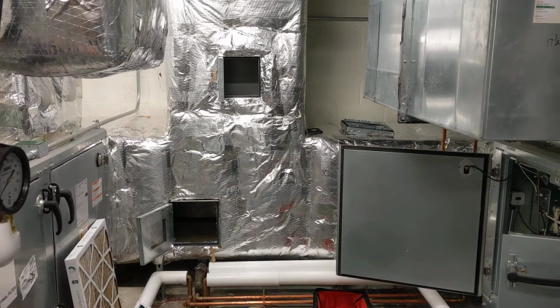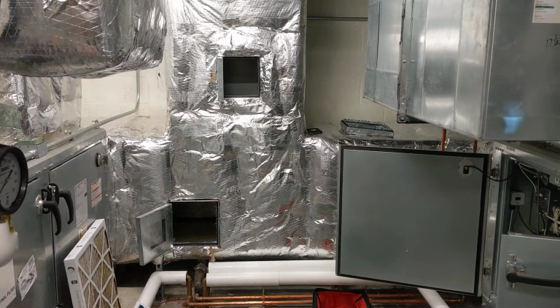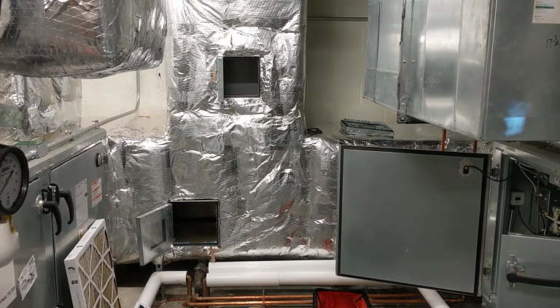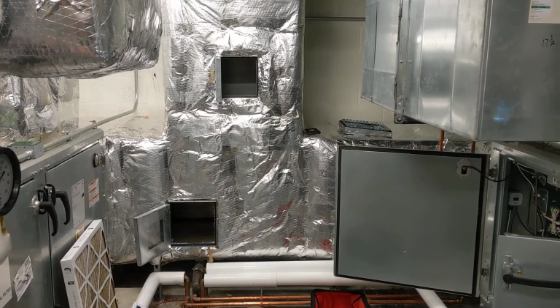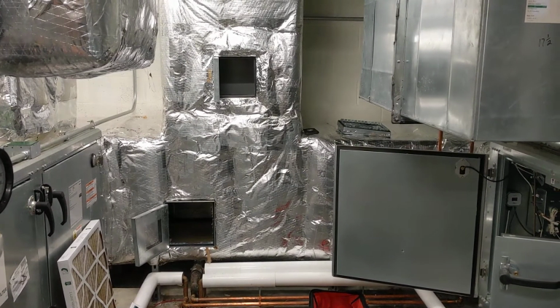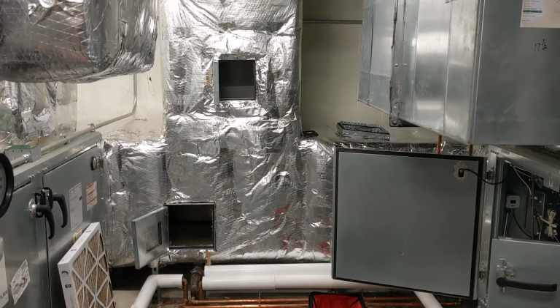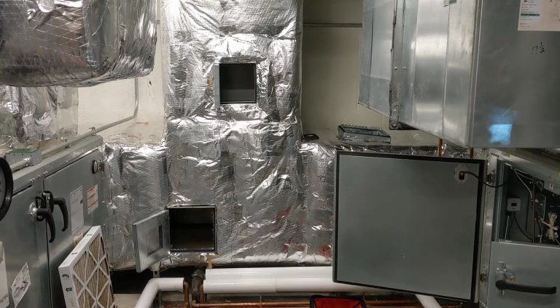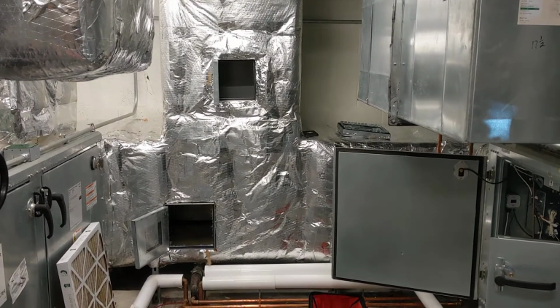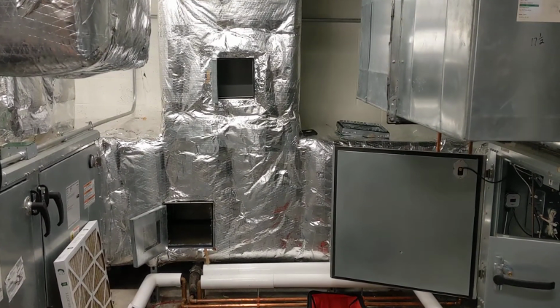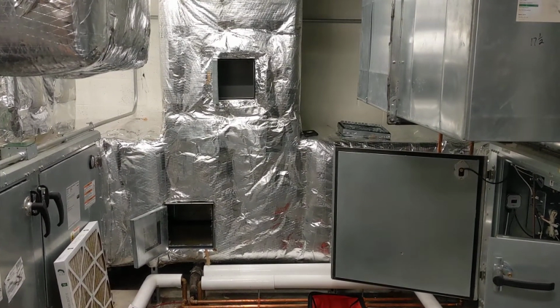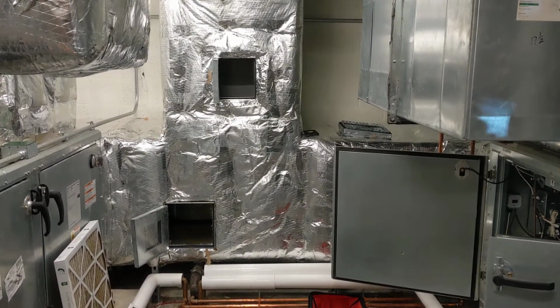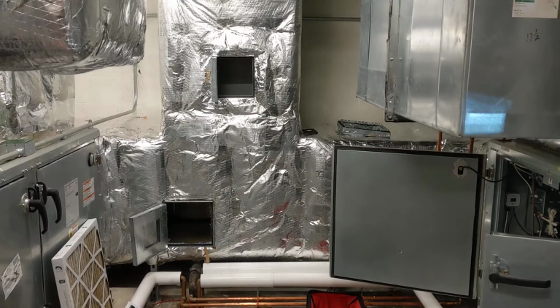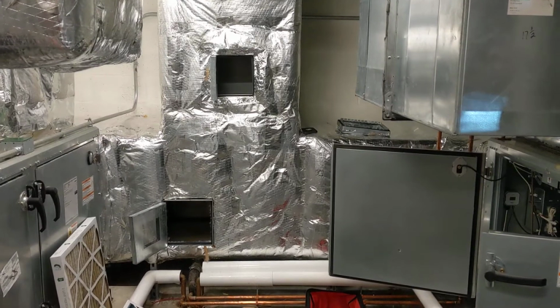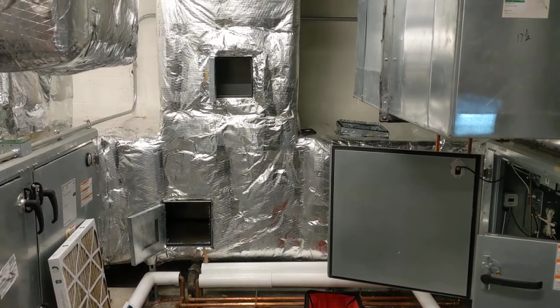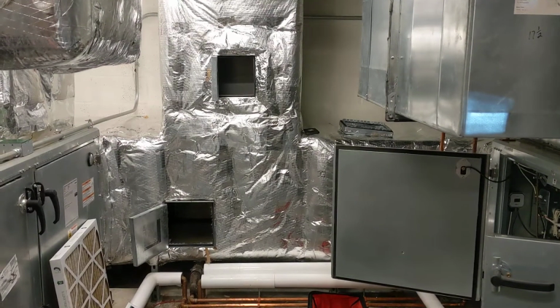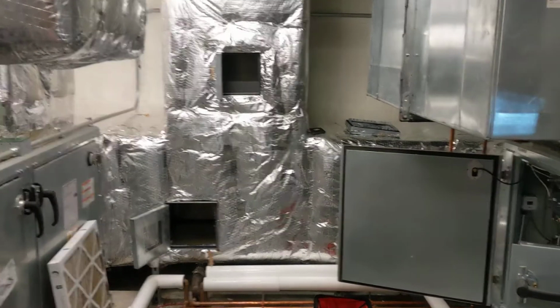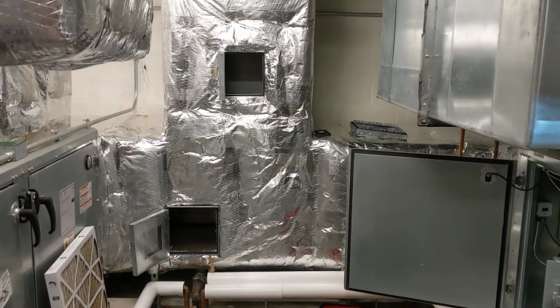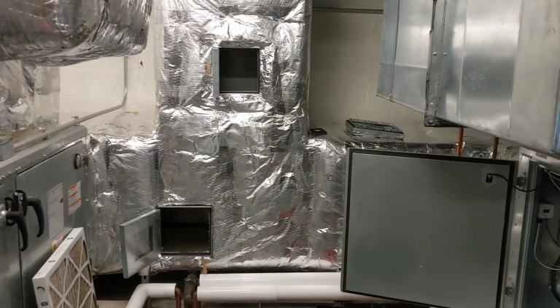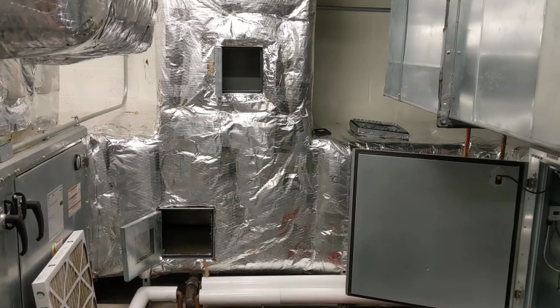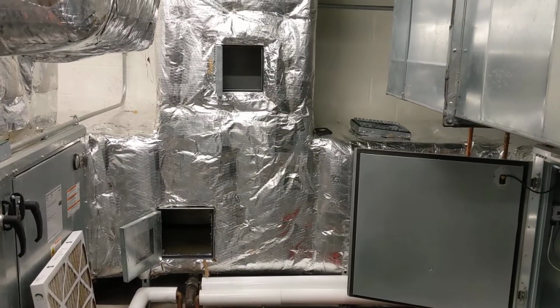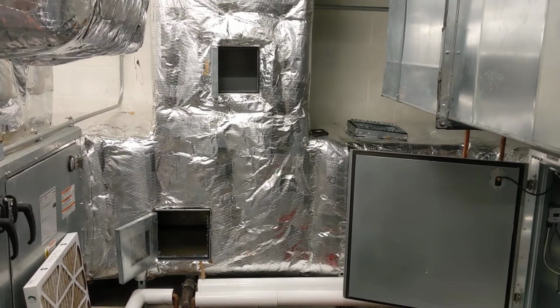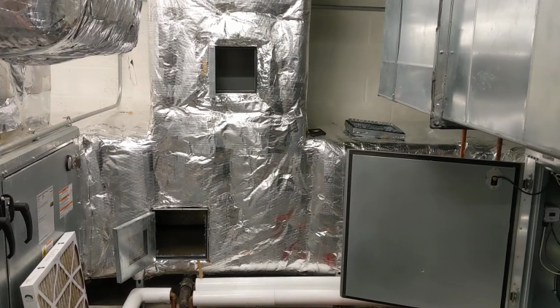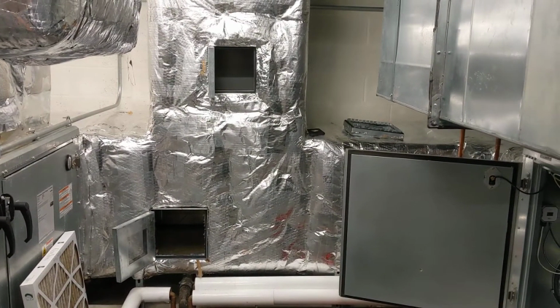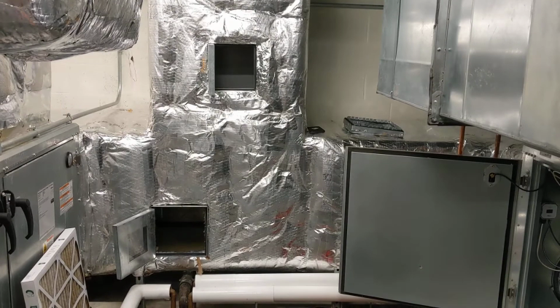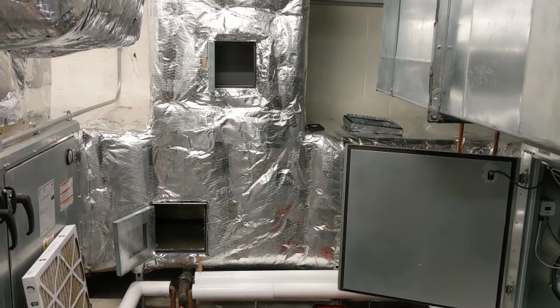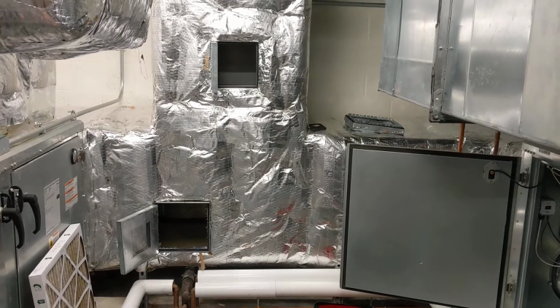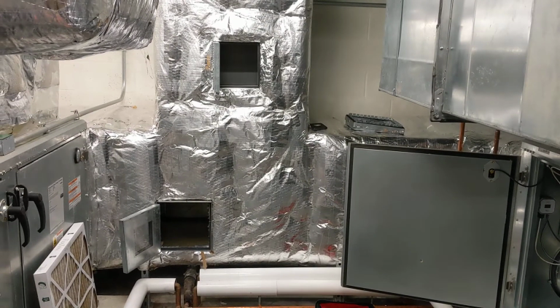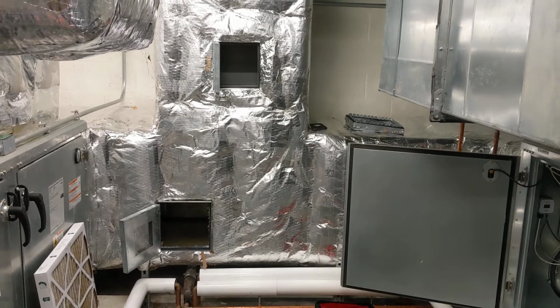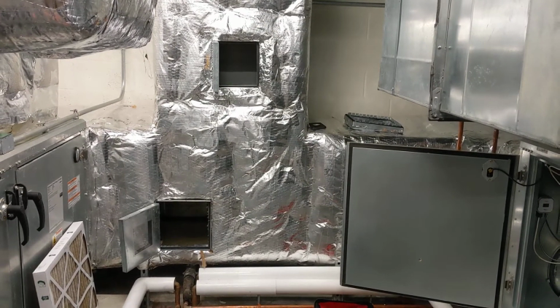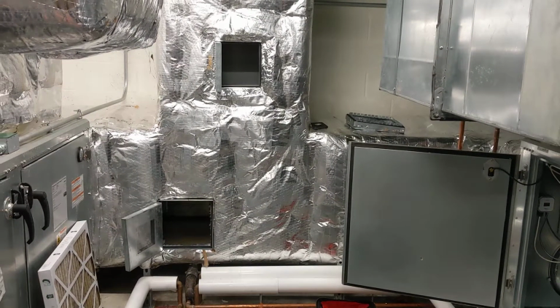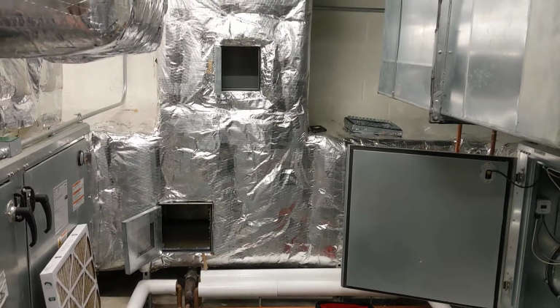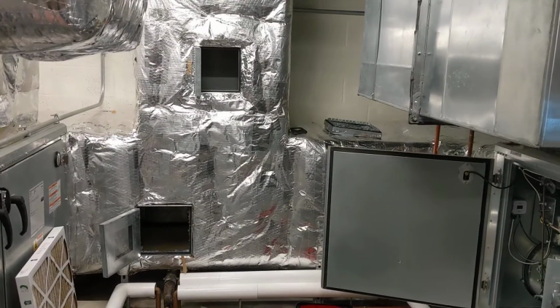Hey everybody, Lawrence Michael, Operations Manager for Air Quality Remediation, making an update video for the AC unit cleanings and ductwork cleanings that we're doing at a courthouse.